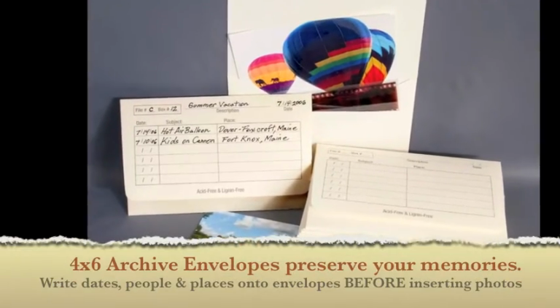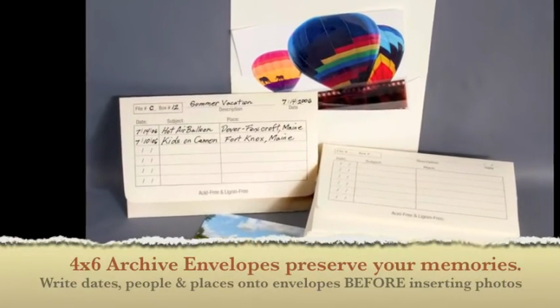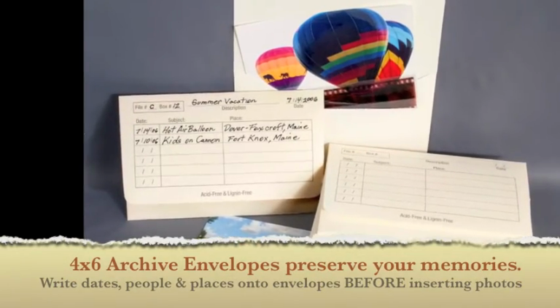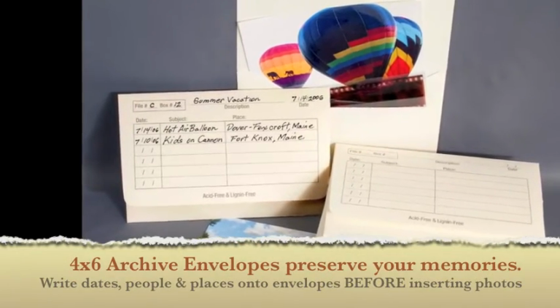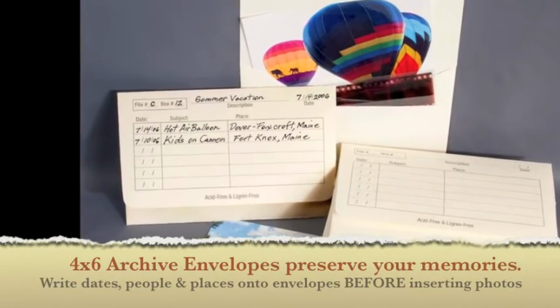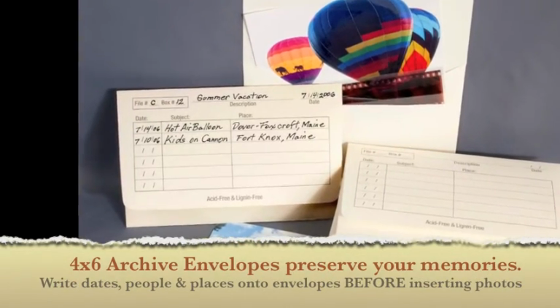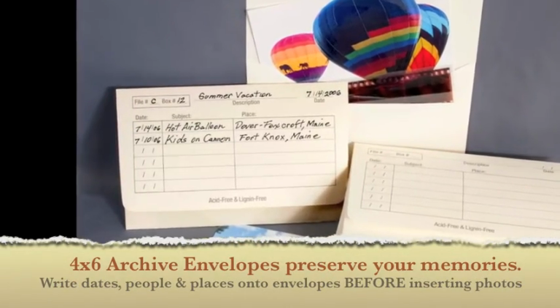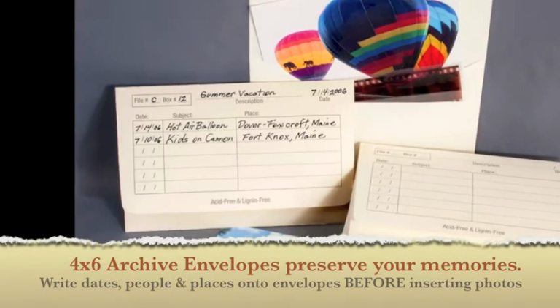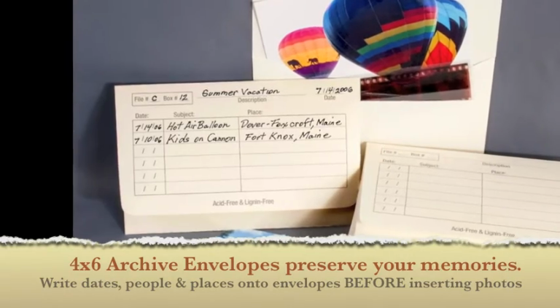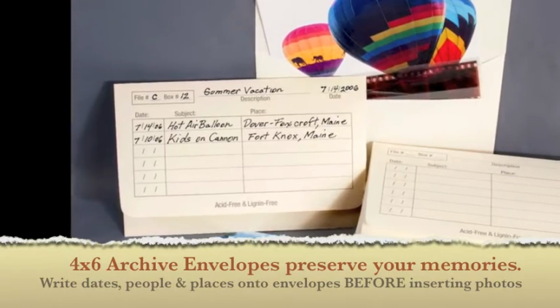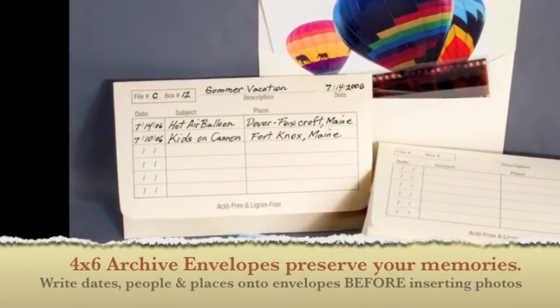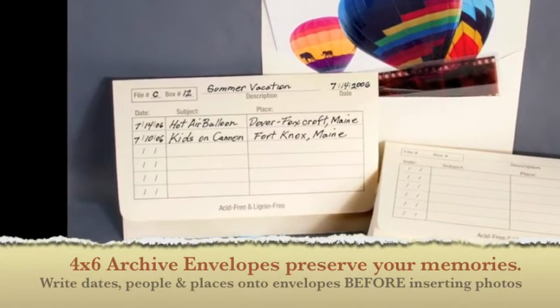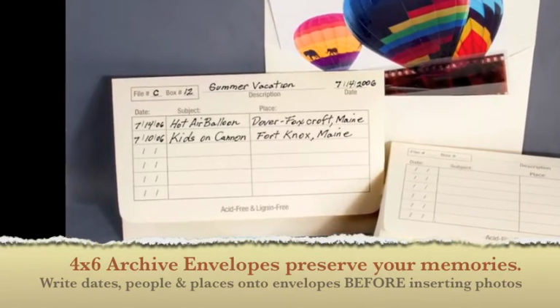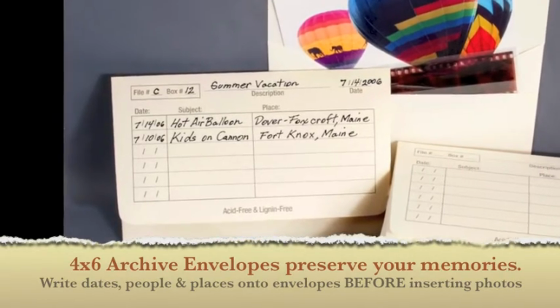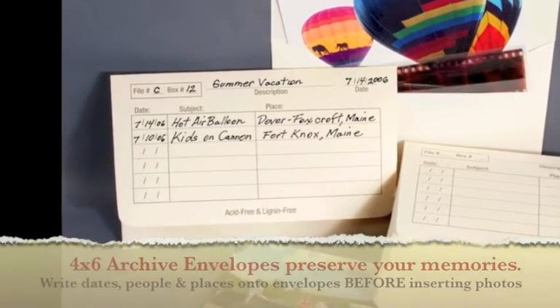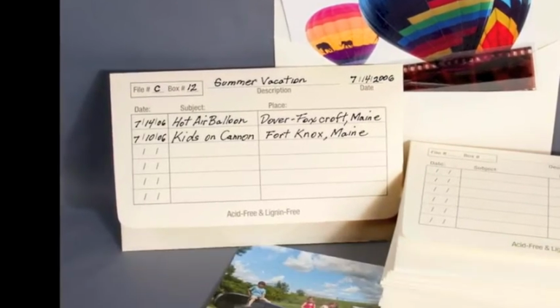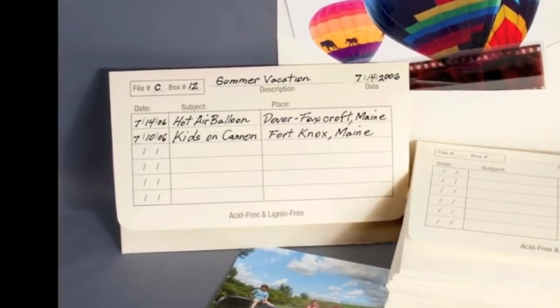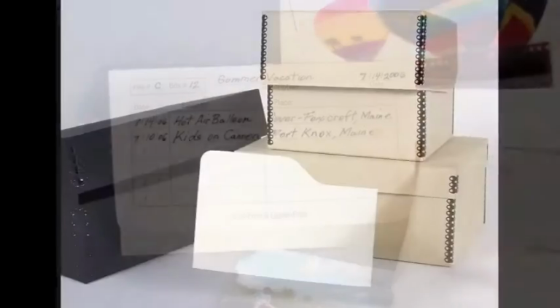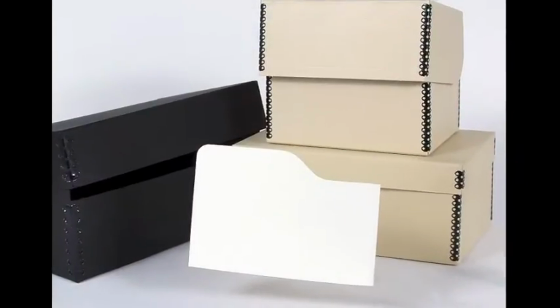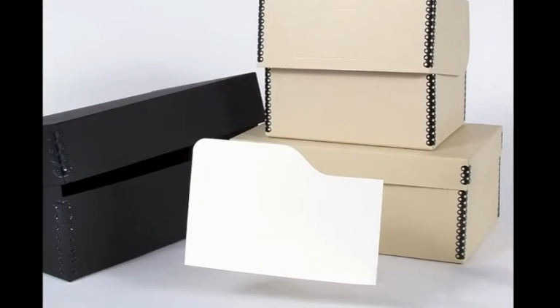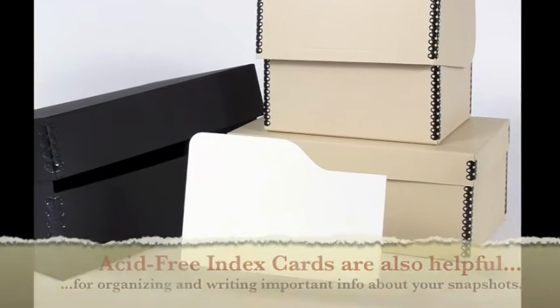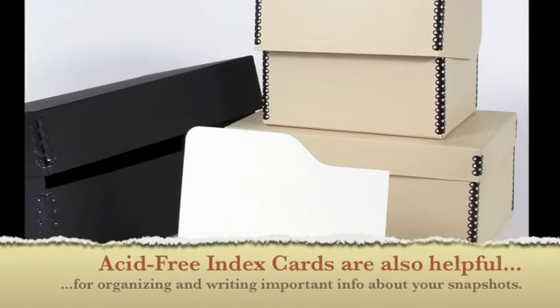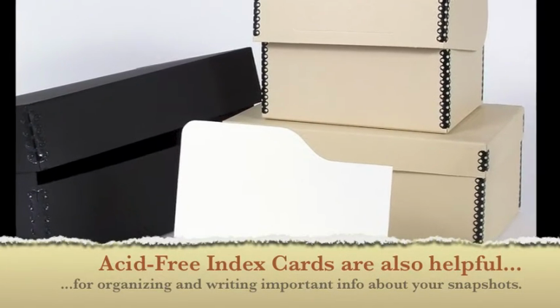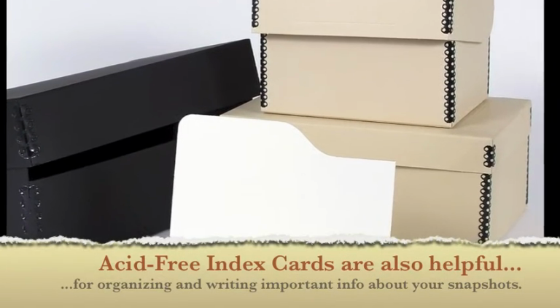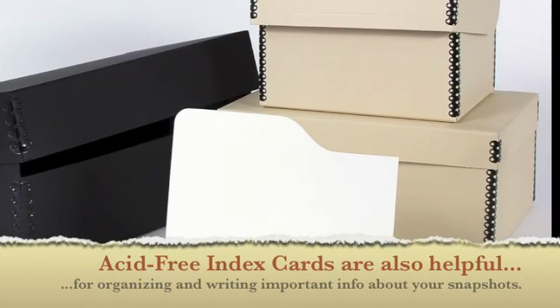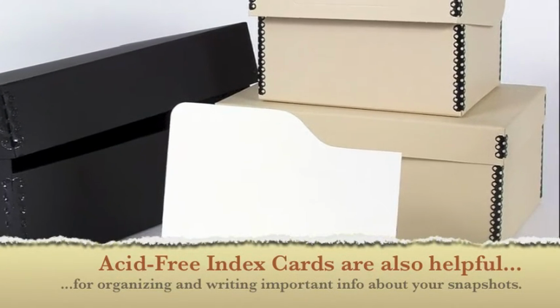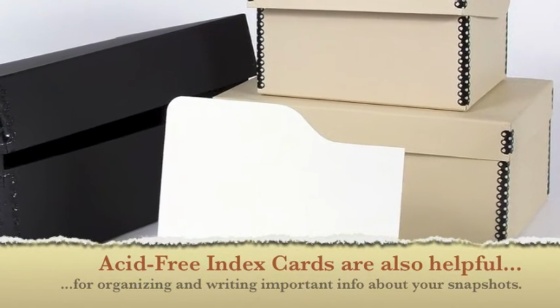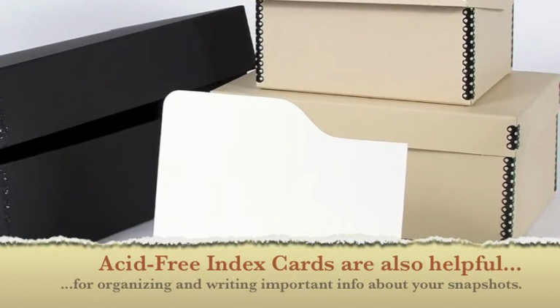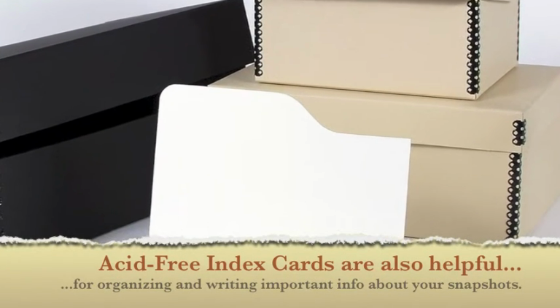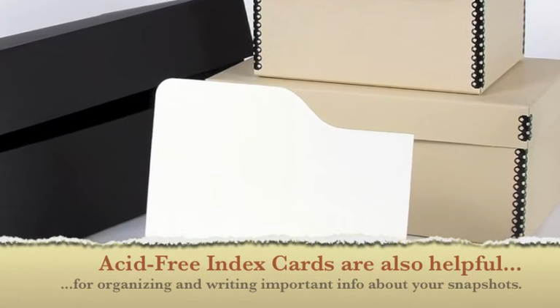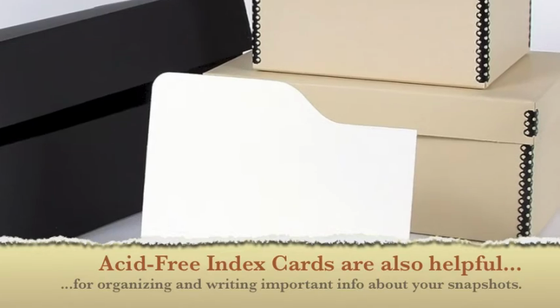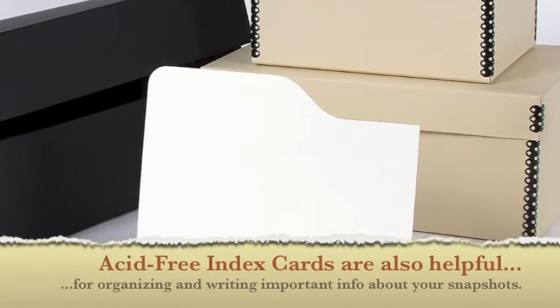4x6 Archive envelopes preserve your memories. Write dates, people, and places onto the envelopes before inserting your photos. Acid-free index cards are also helpful for organizing and writing important info about your snapshots.